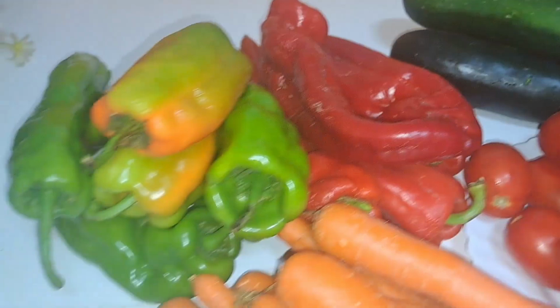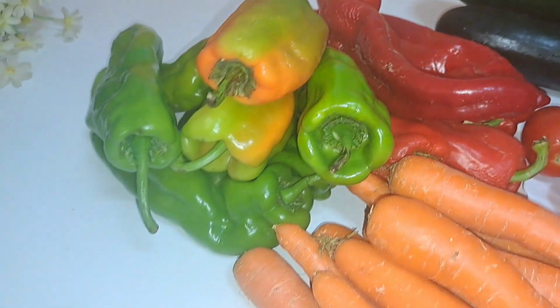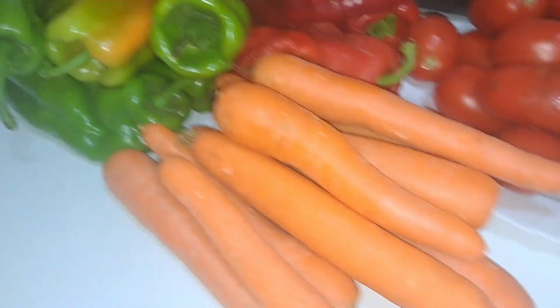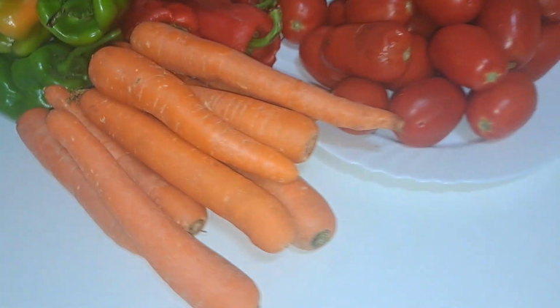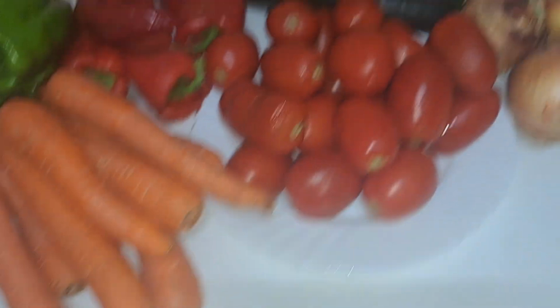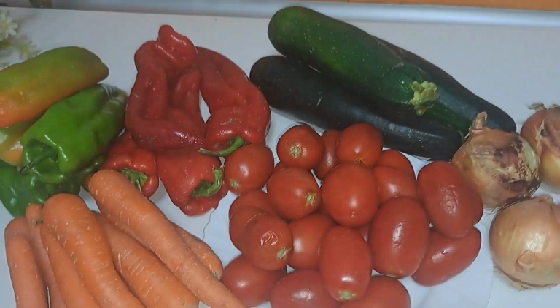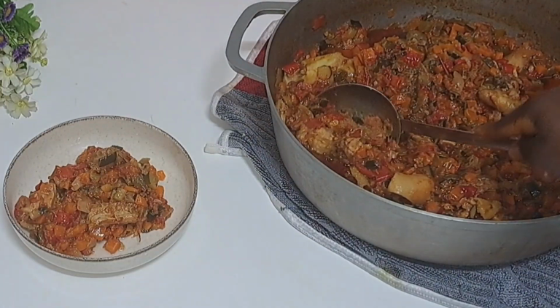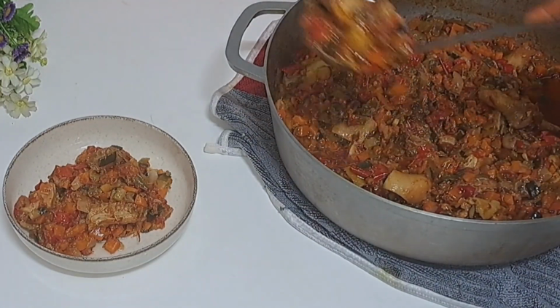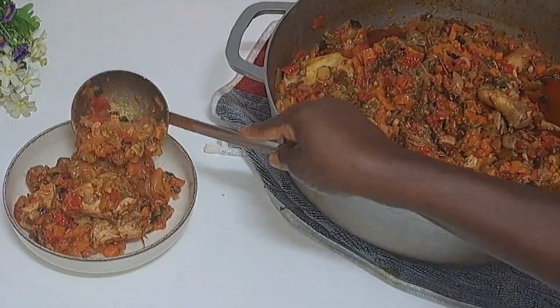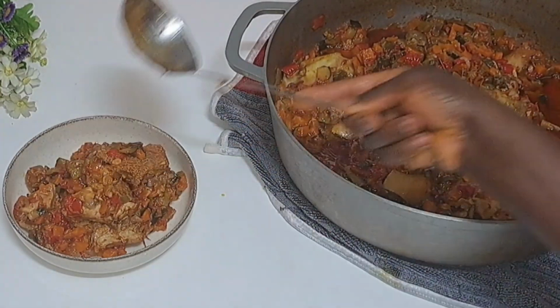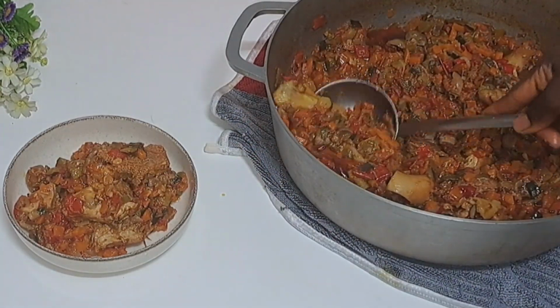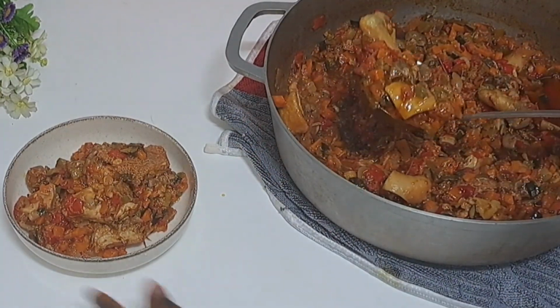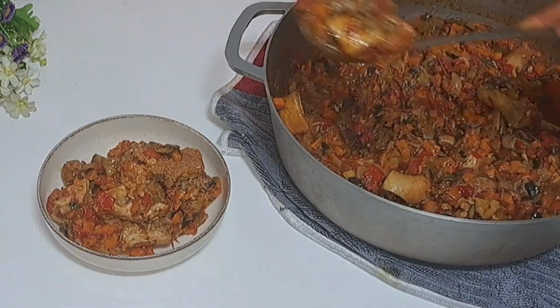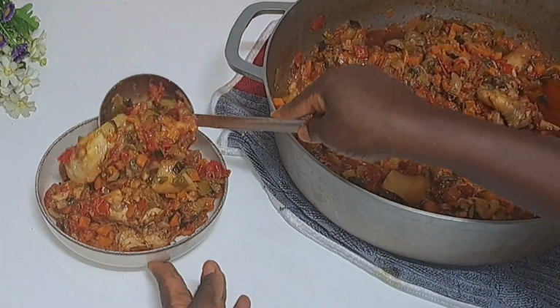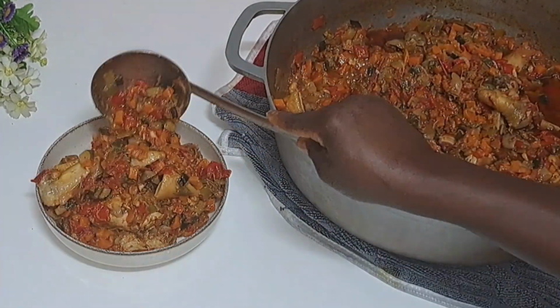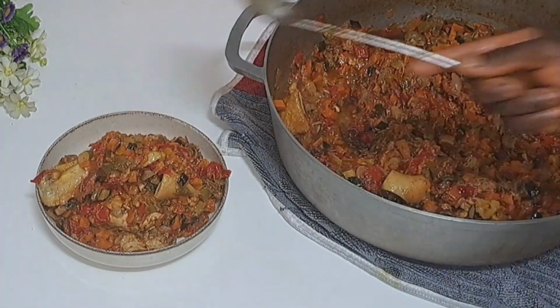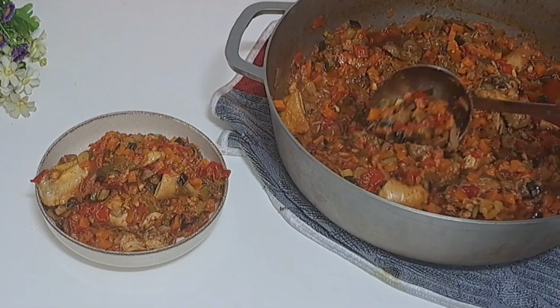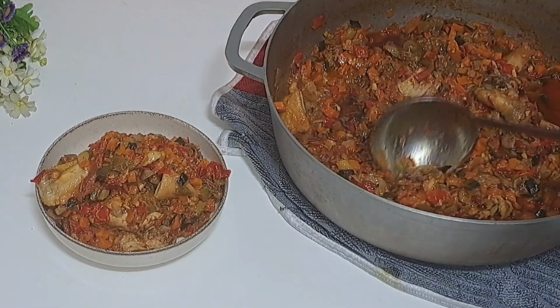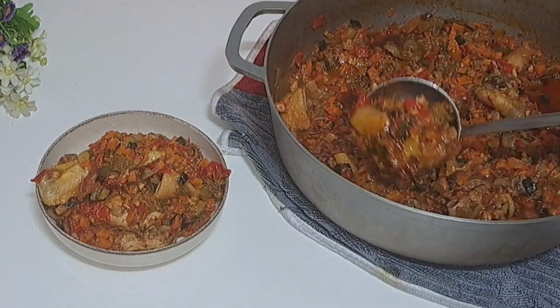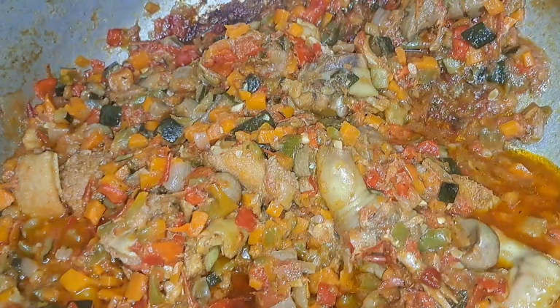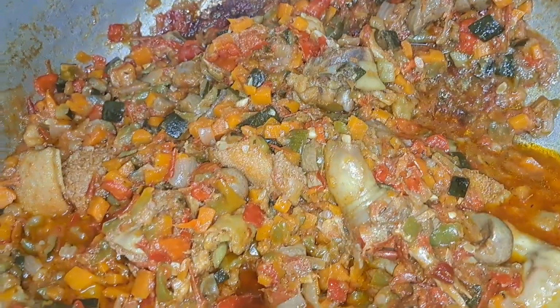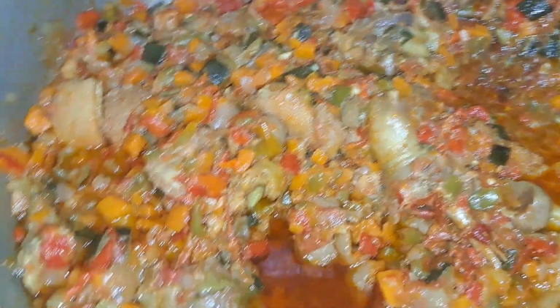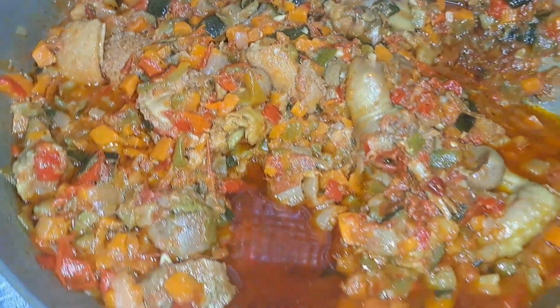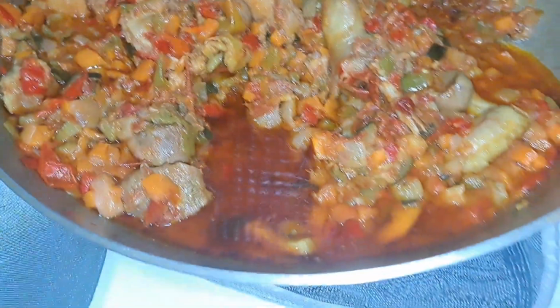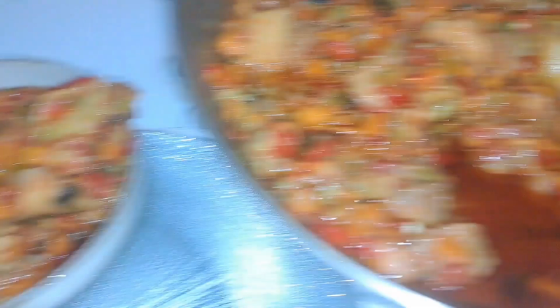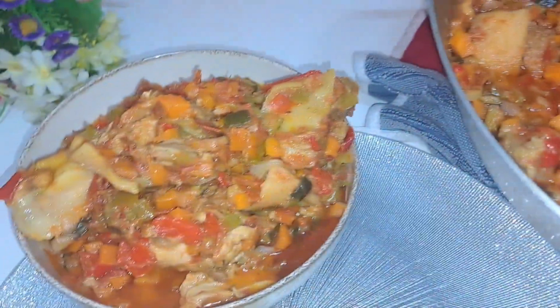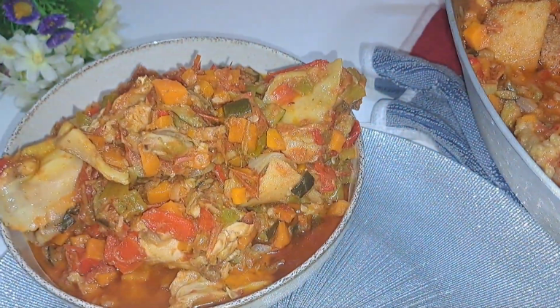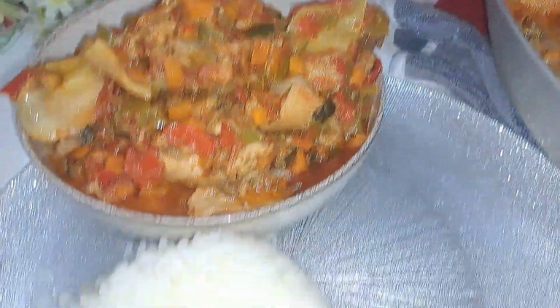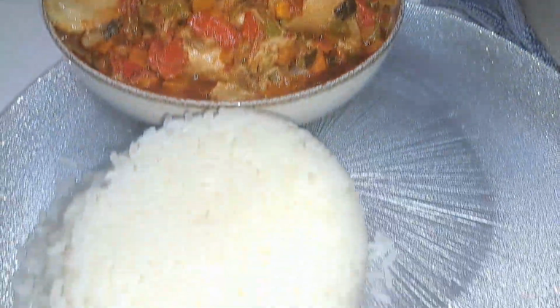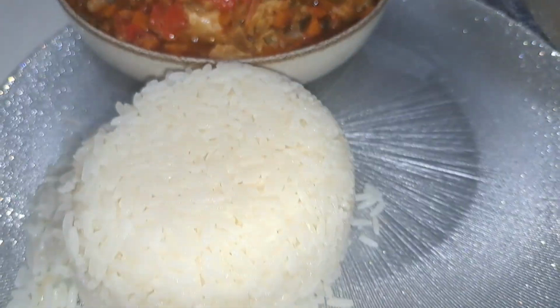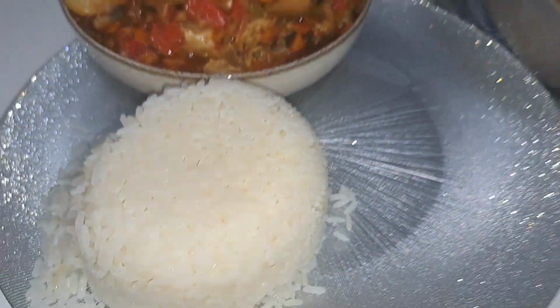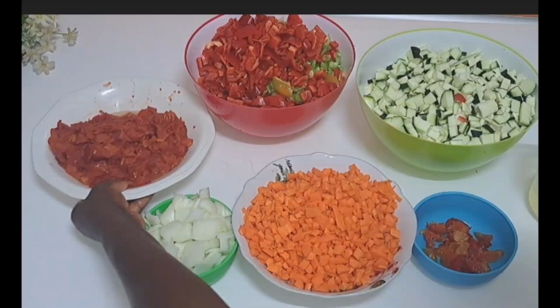If you are tired of eating rice and stew, know that this video is for you. This is the only sauce you can eat without getting tired. If this is what you are interested to see, make yourself comfortable and let's get ready to eat.